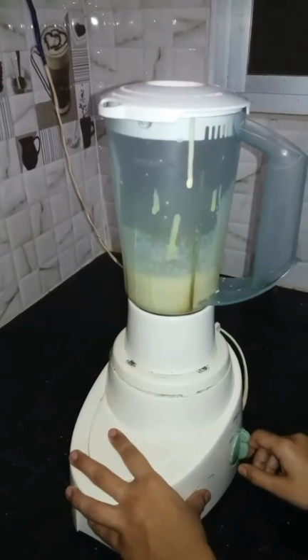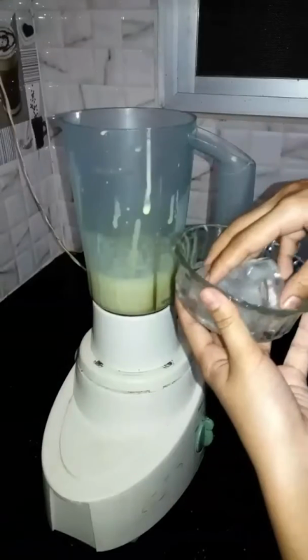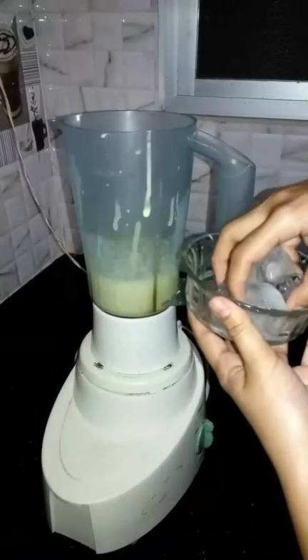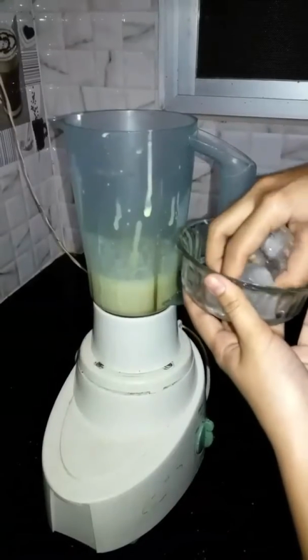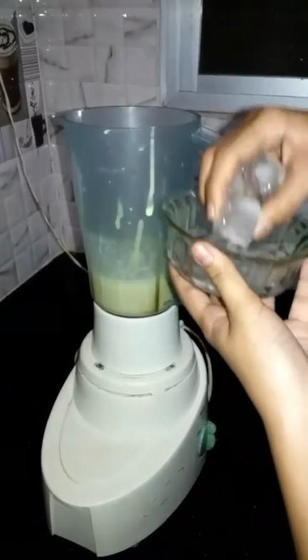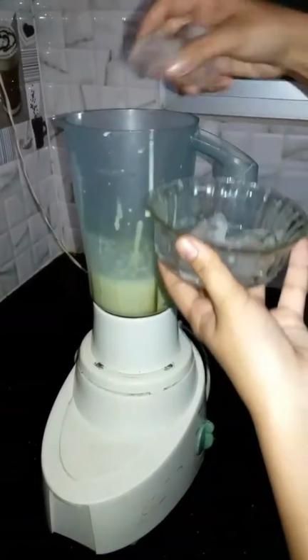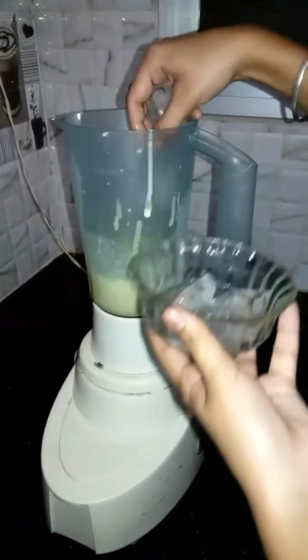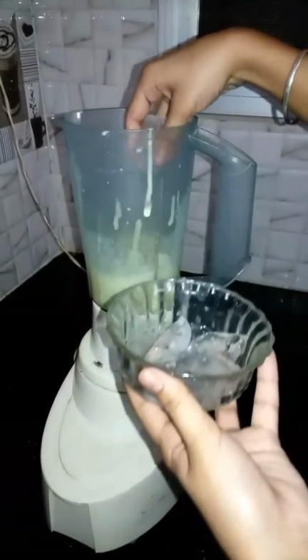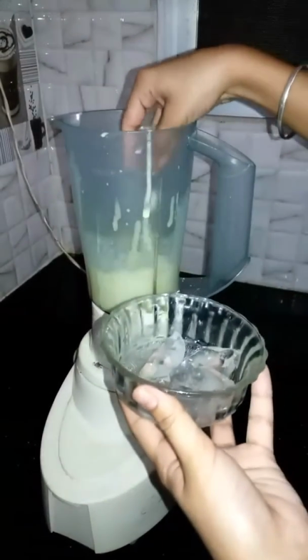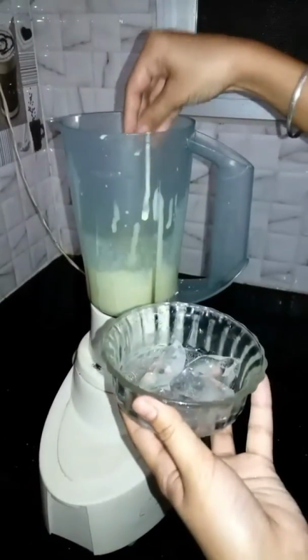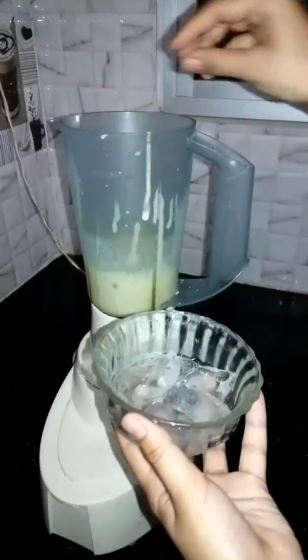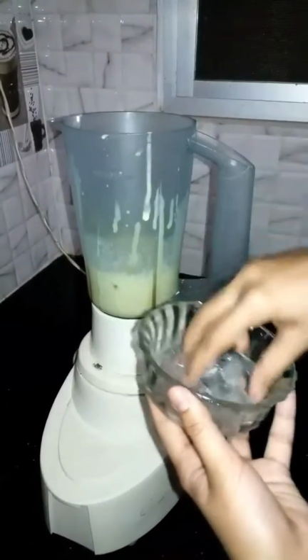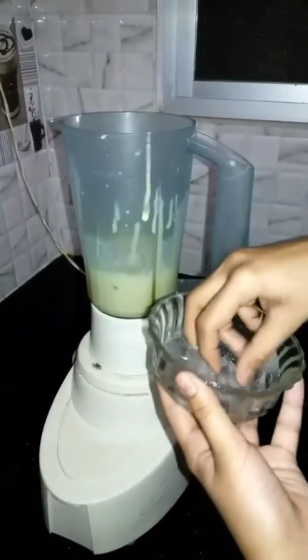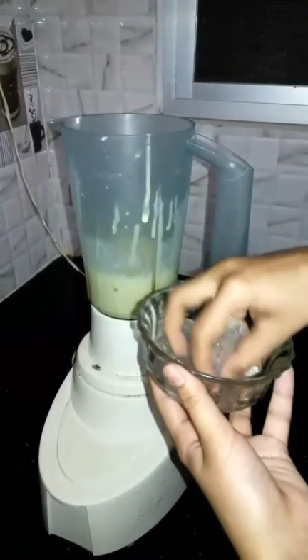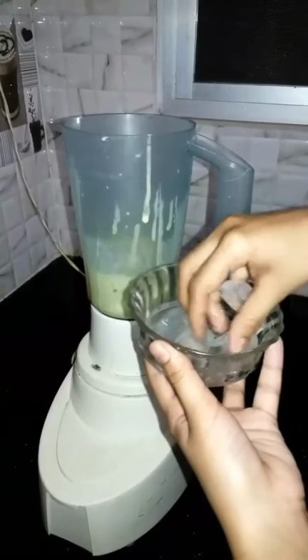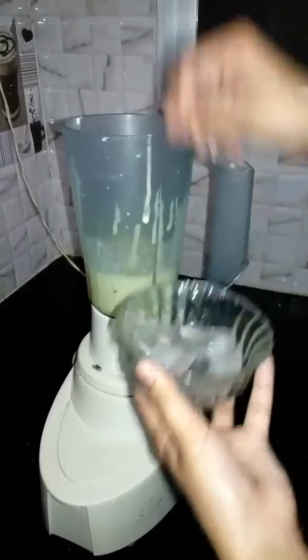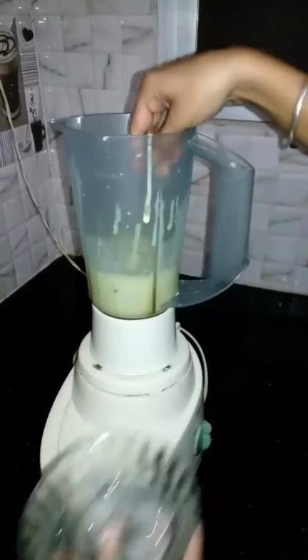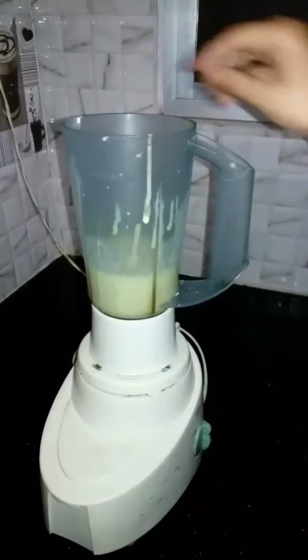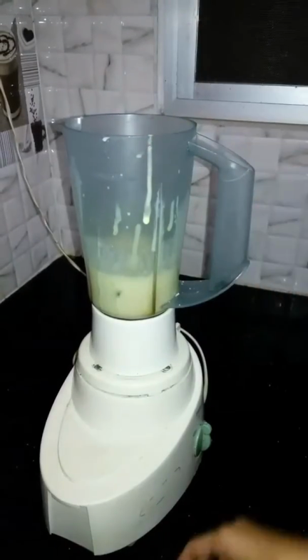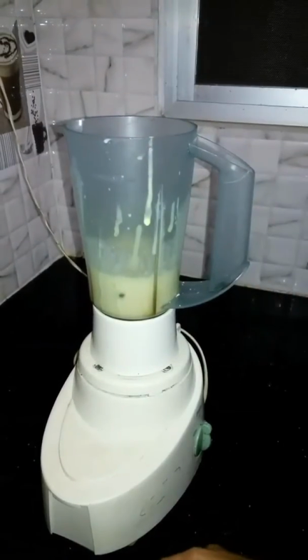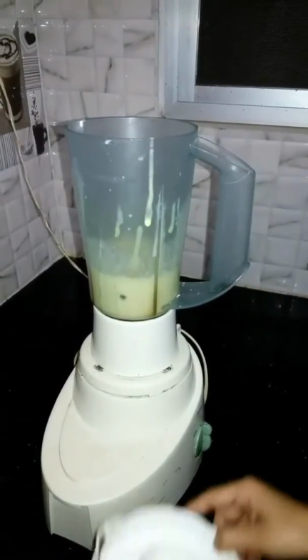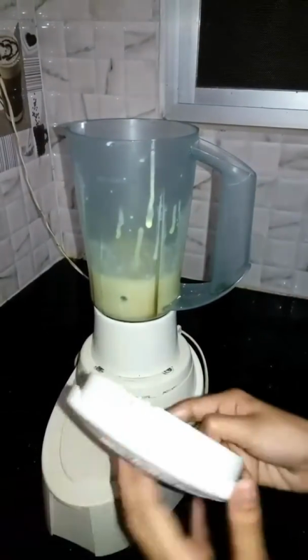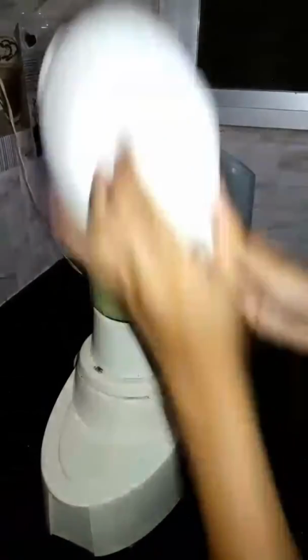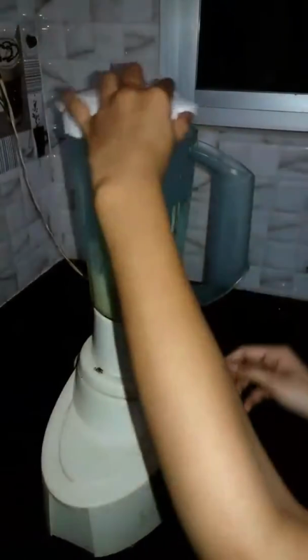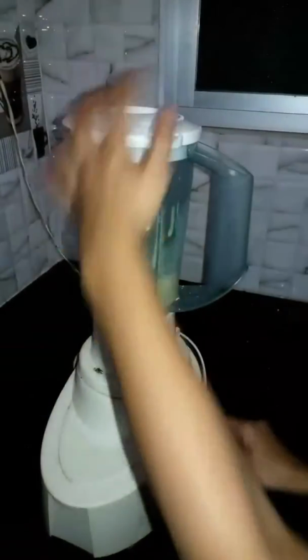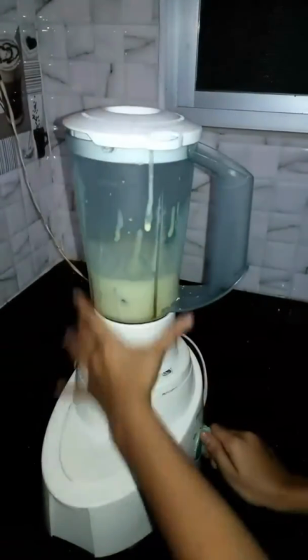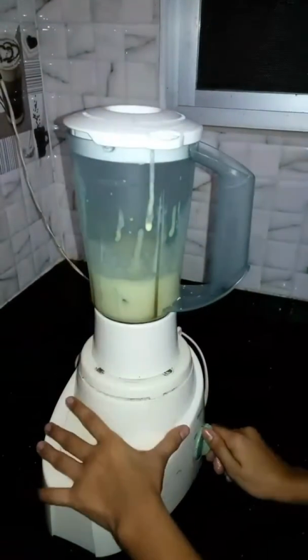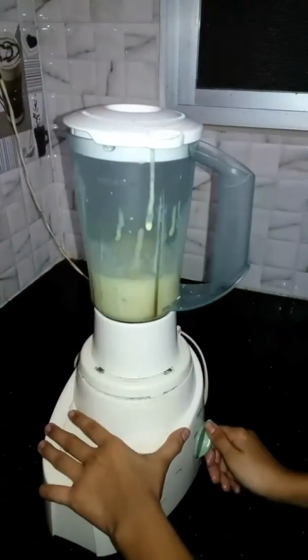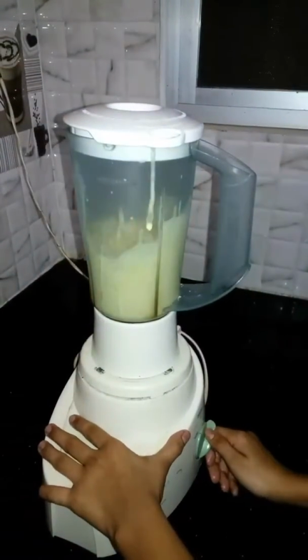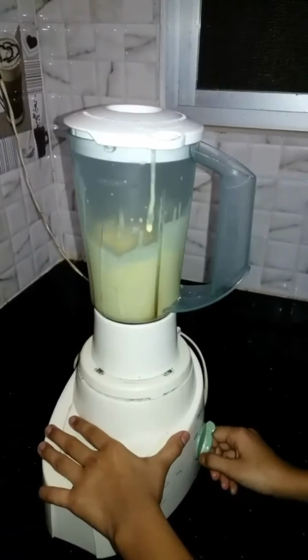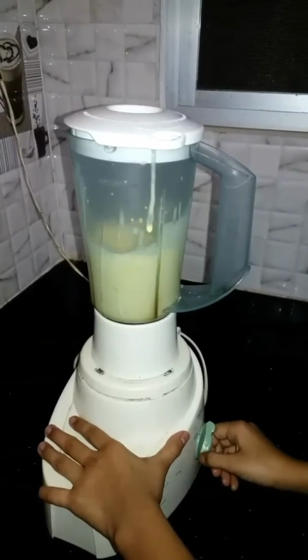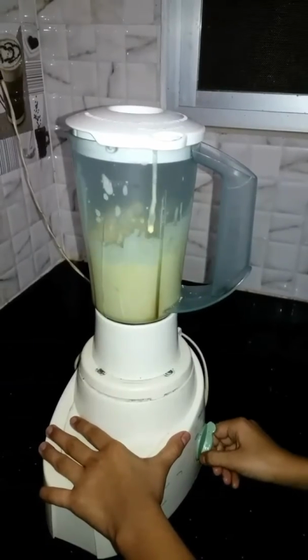Now we will add ice to it so that it will be cold and in a chilled form. We will turn it again so that the ice will be spread properly.